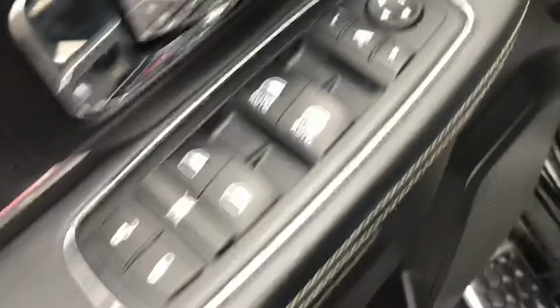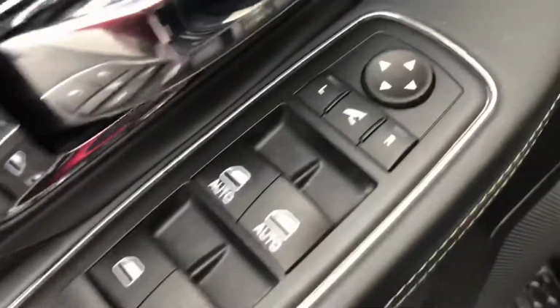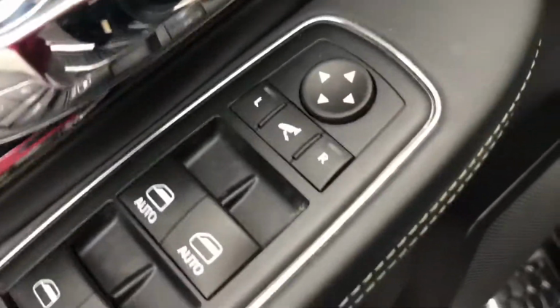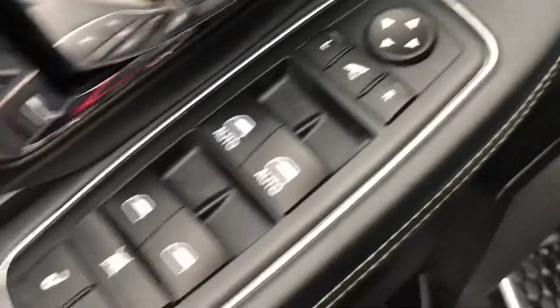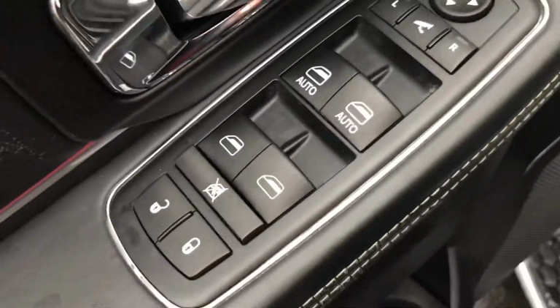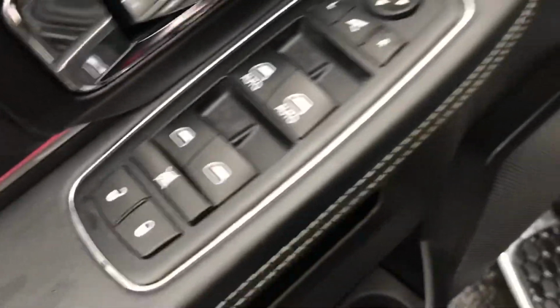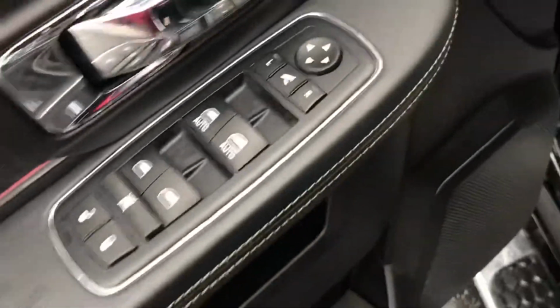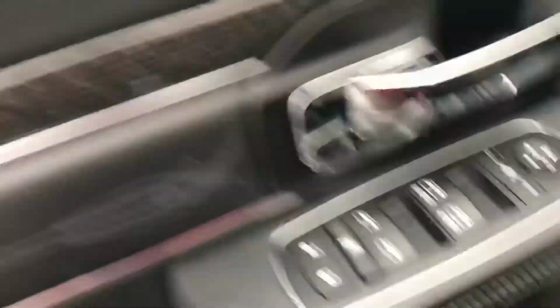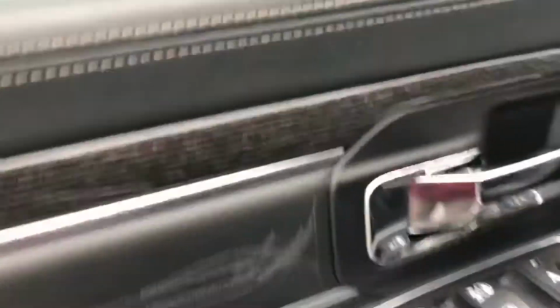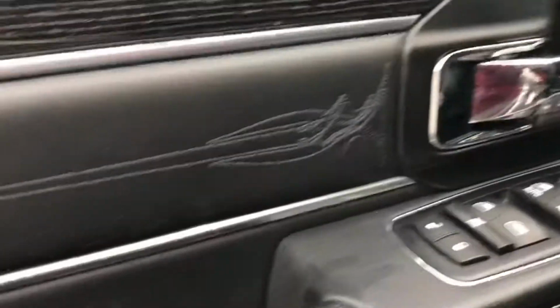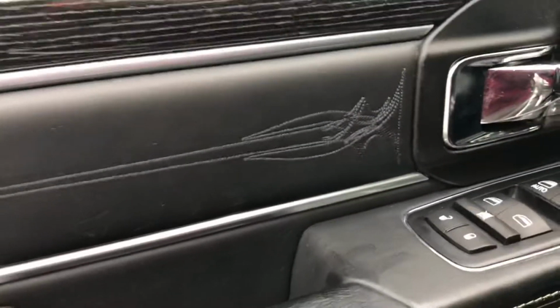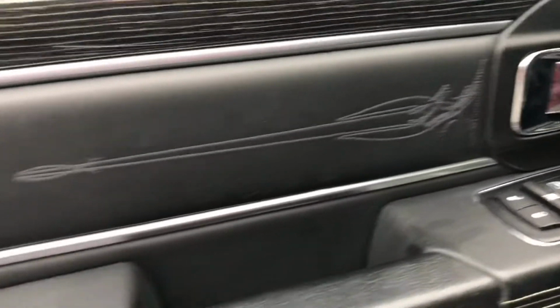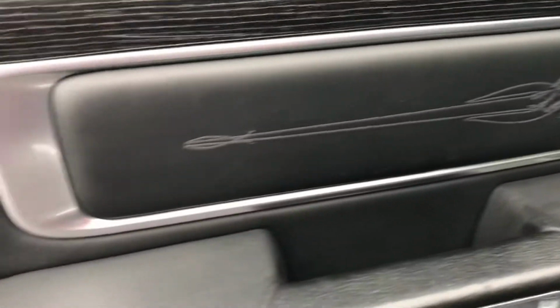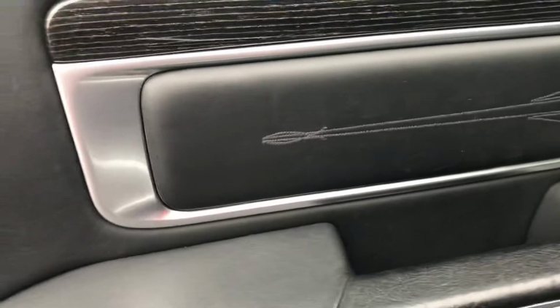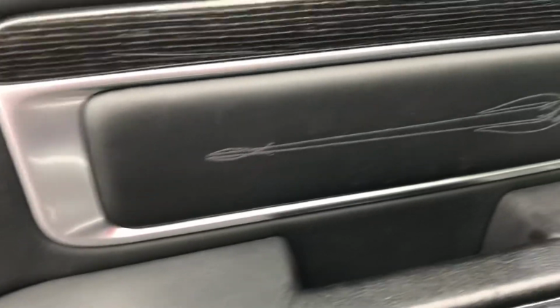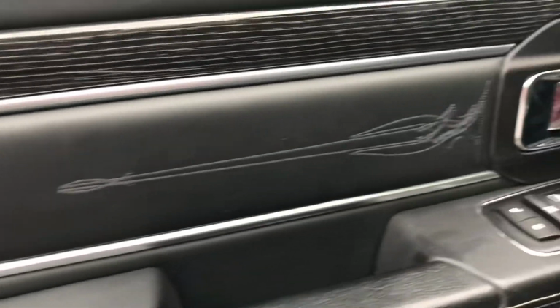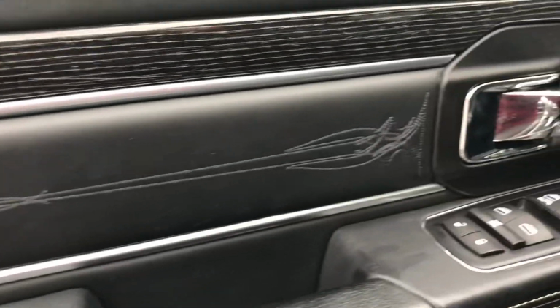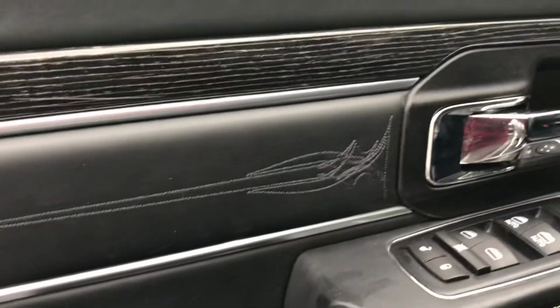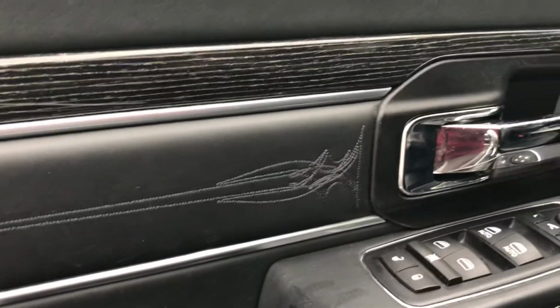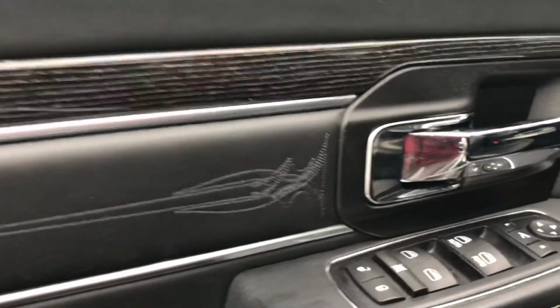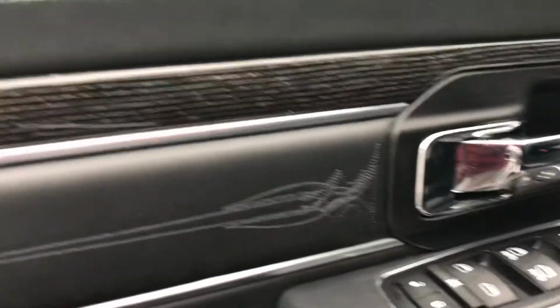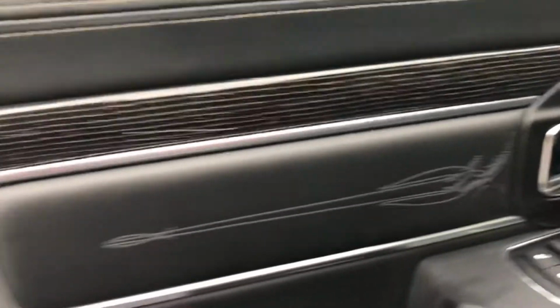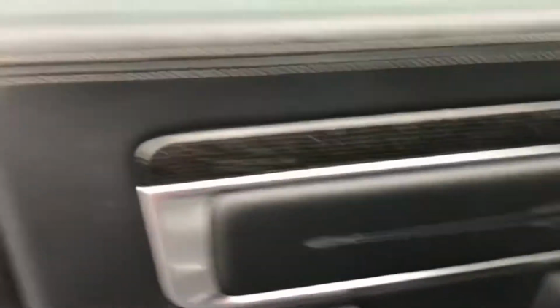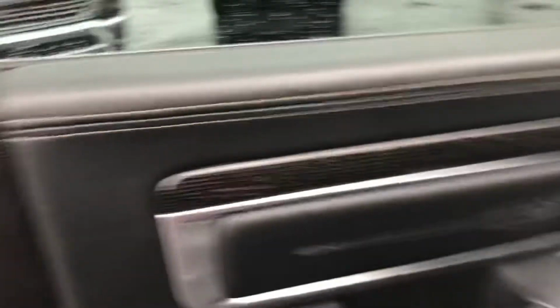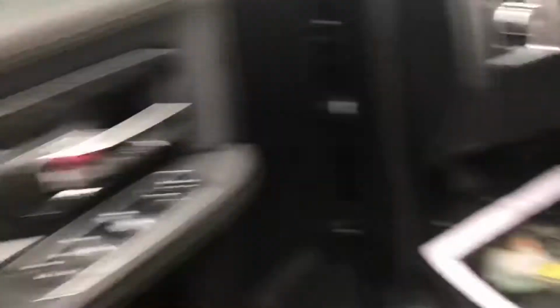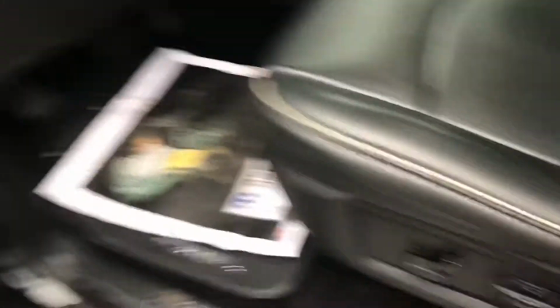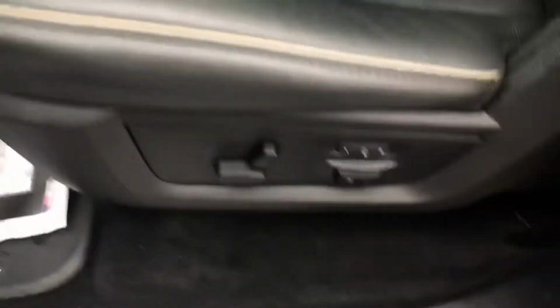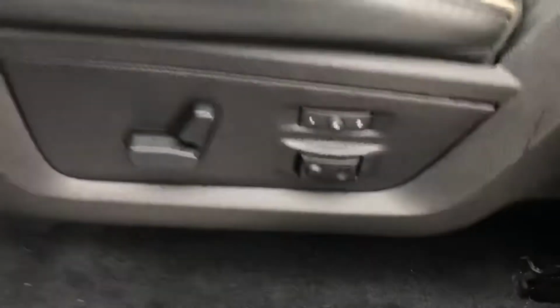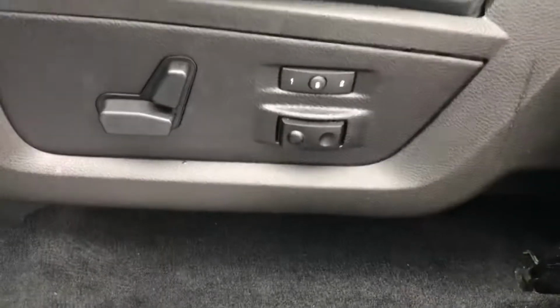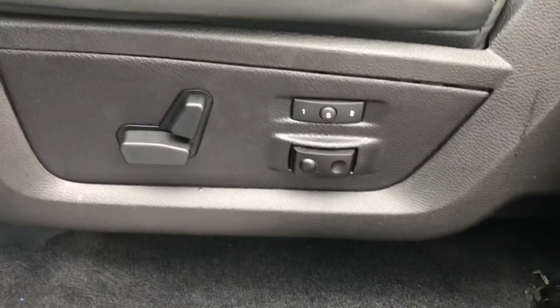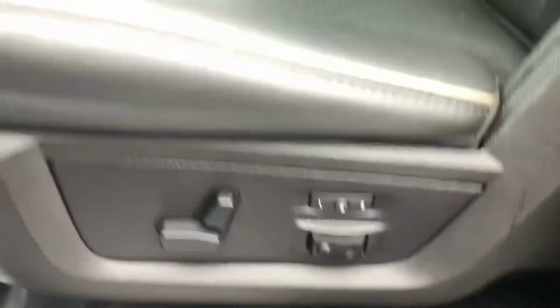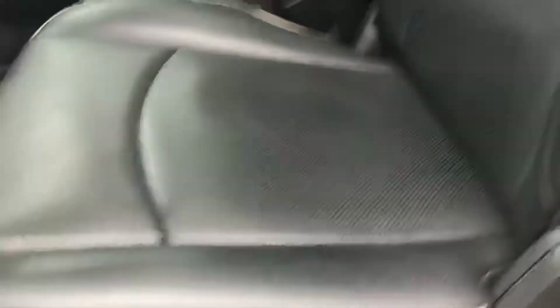Got power fold mirrors, obviously power windows and locks. Being the Longhorn, you do have a little bit more intricate embroidery, memory seats, and lumbar power.